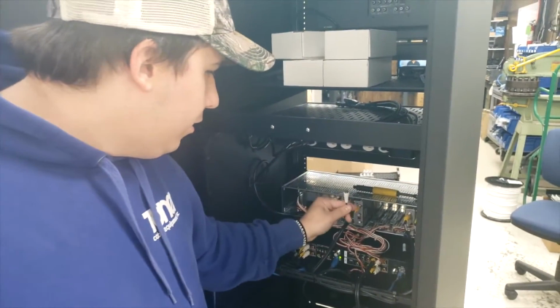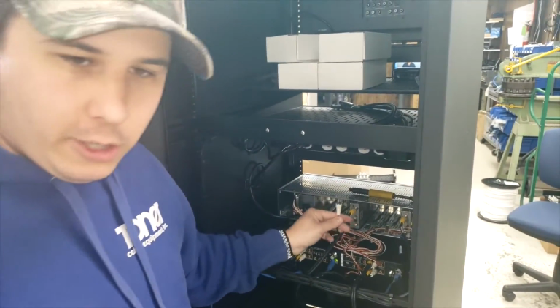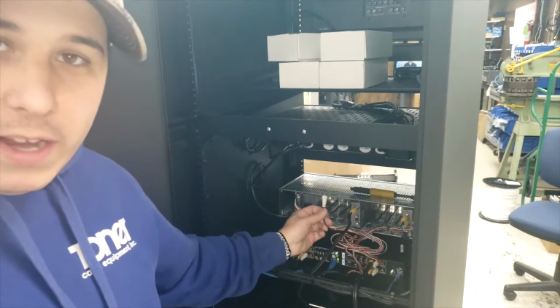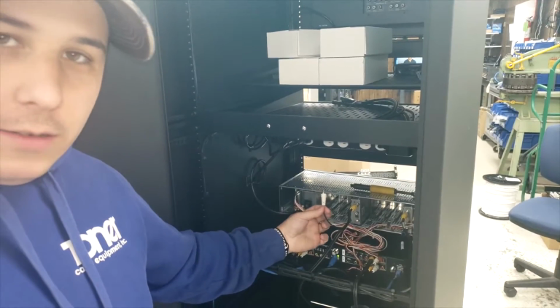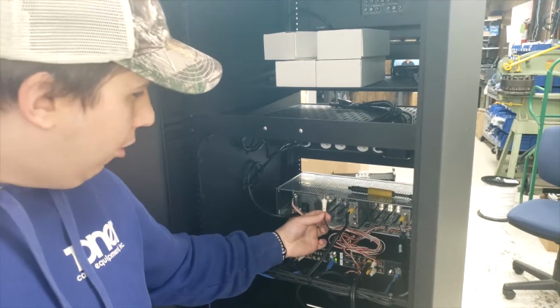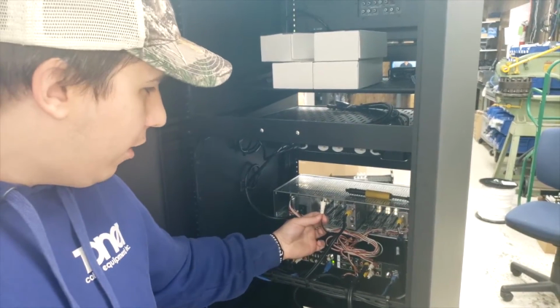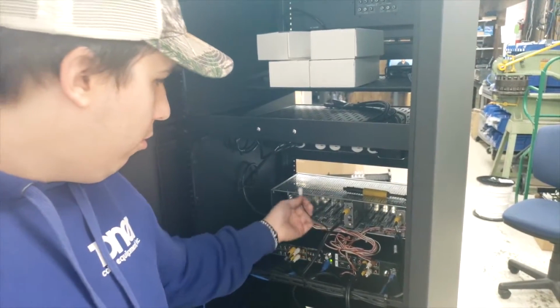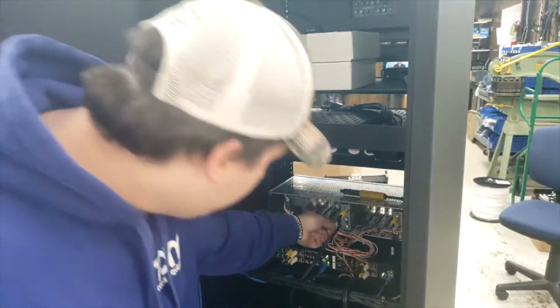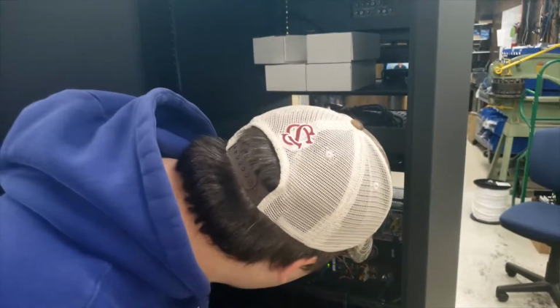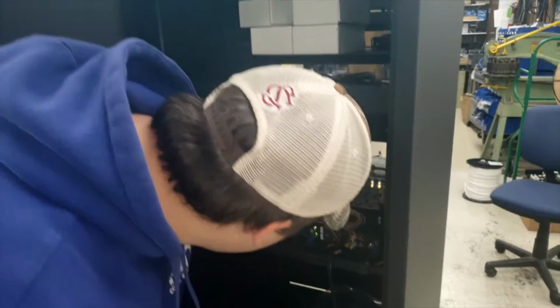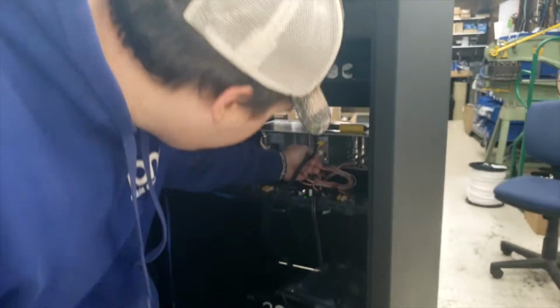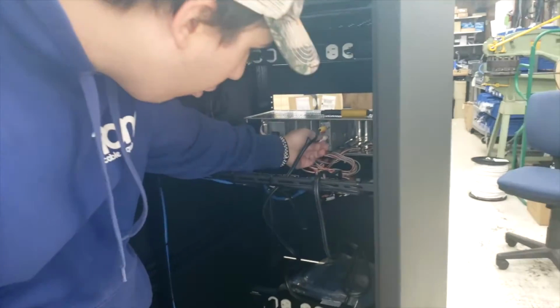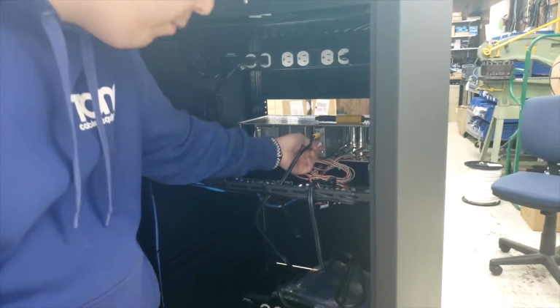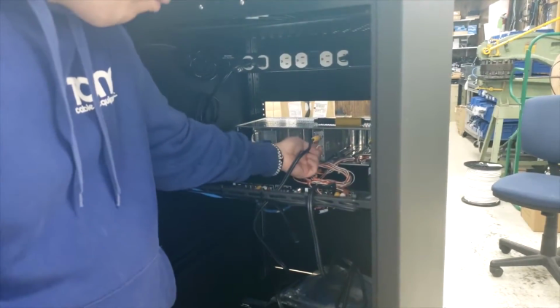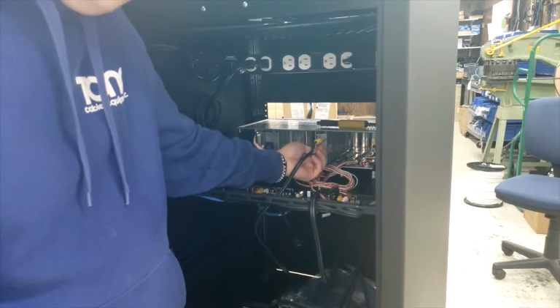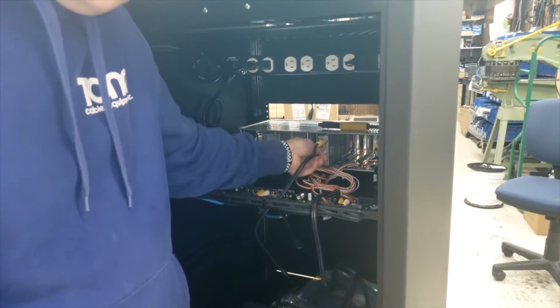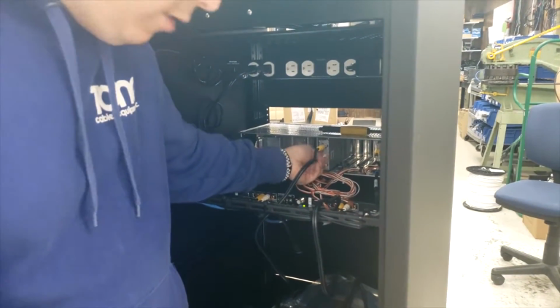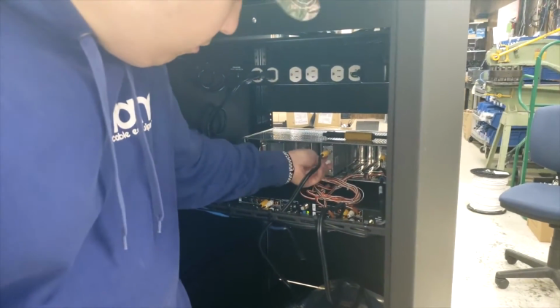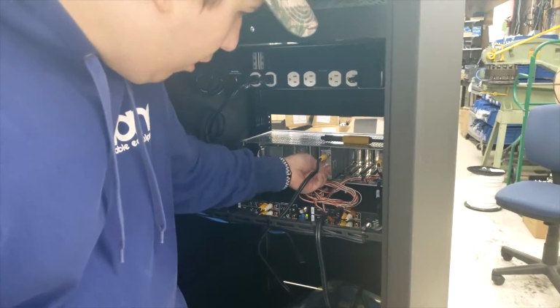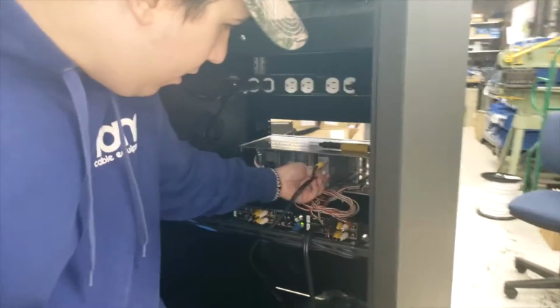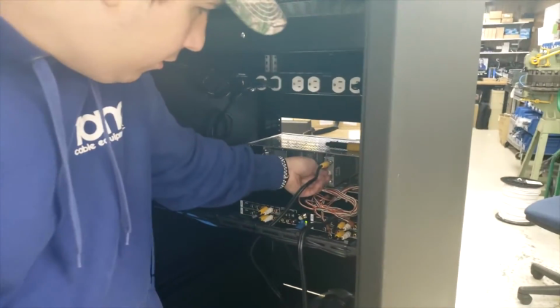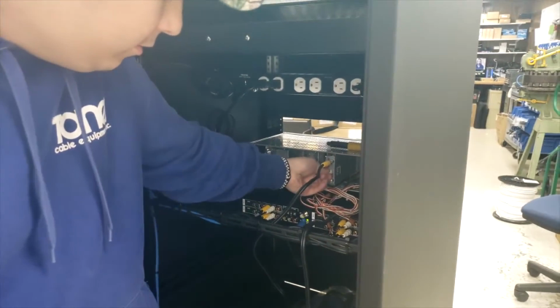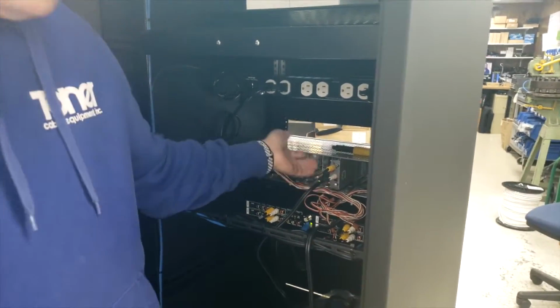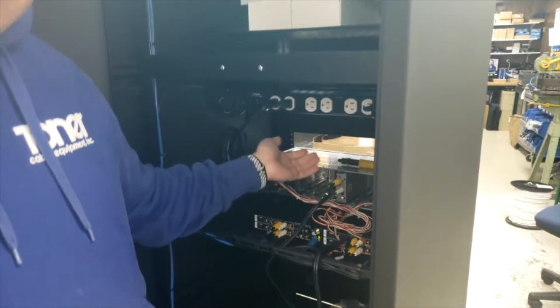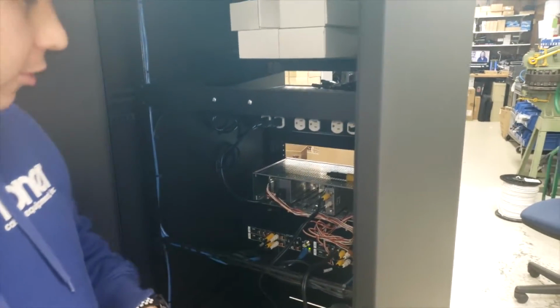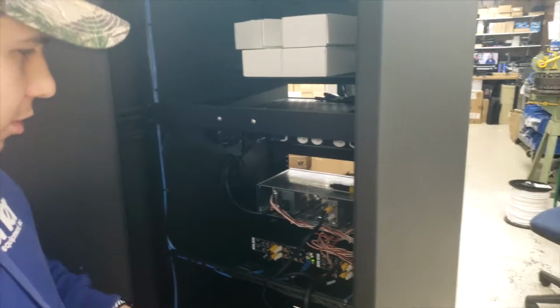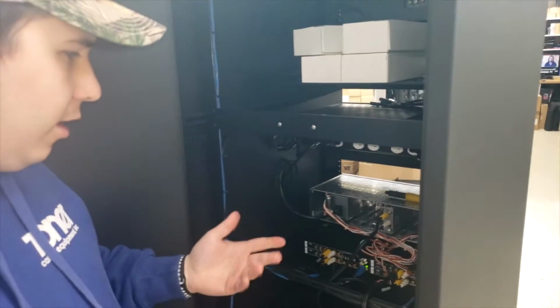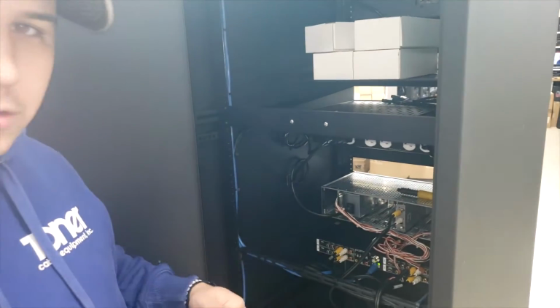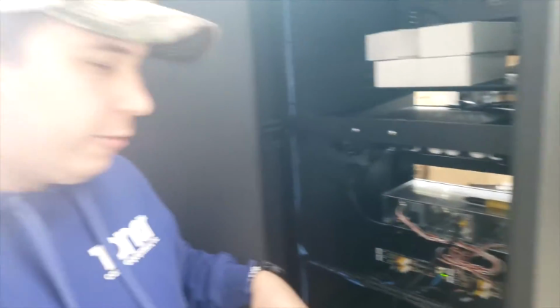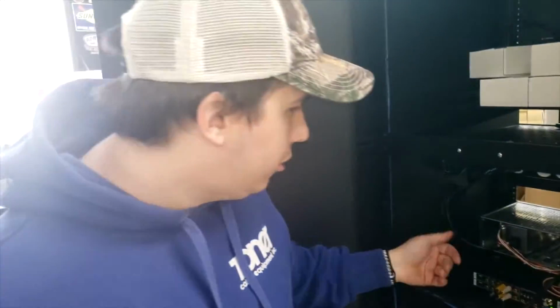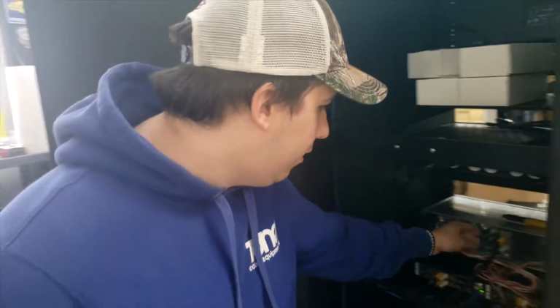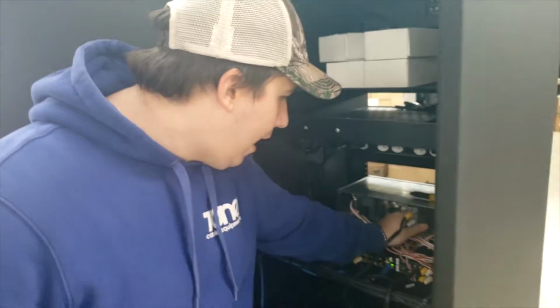Take your white audio cable and that goes into the only open white port on the back — plugs right in there. Your source is set up and you're finished for that.